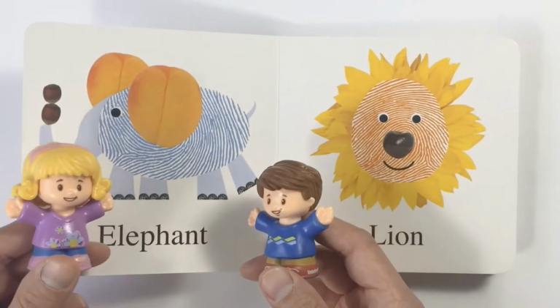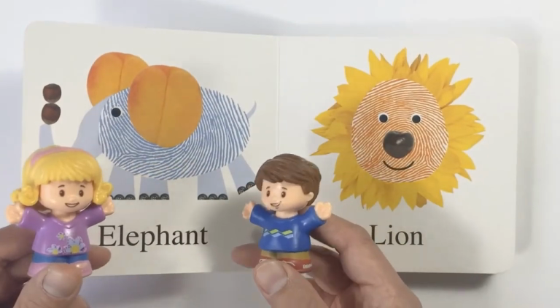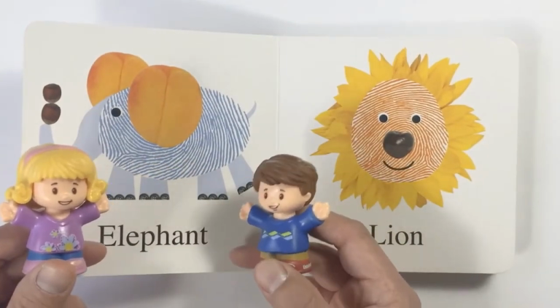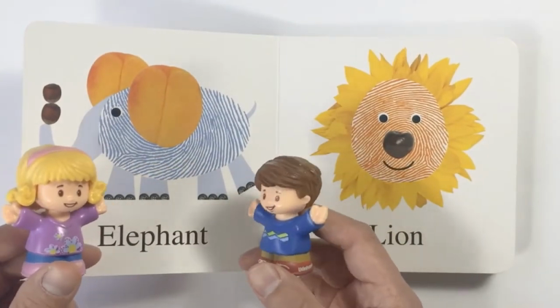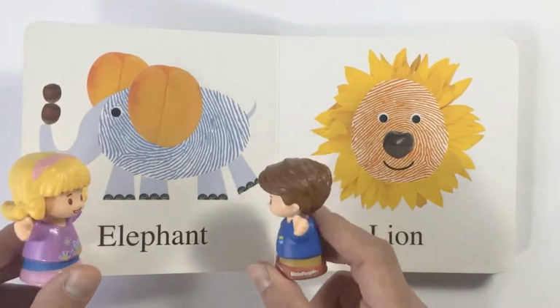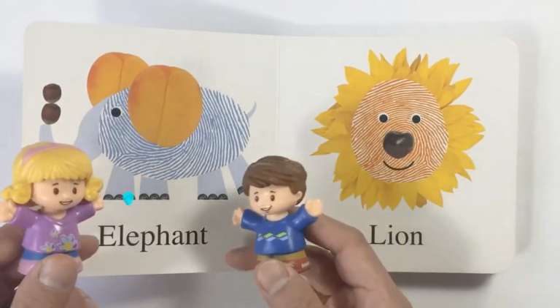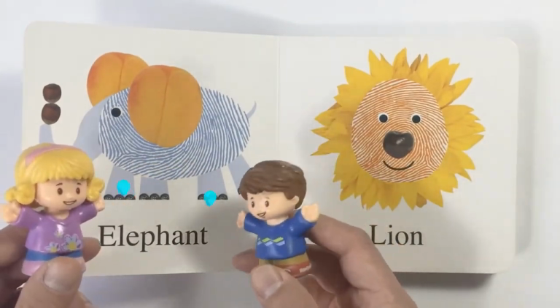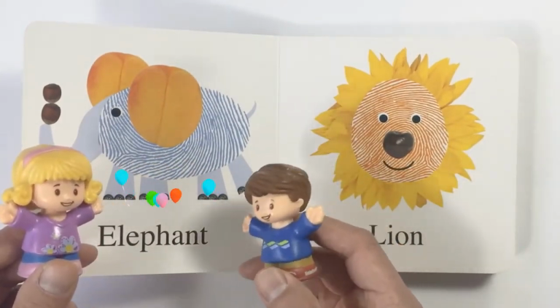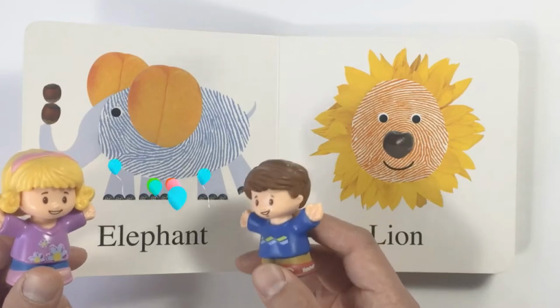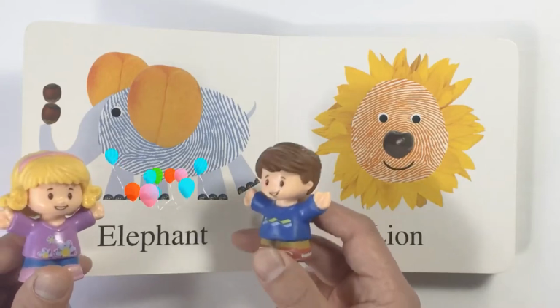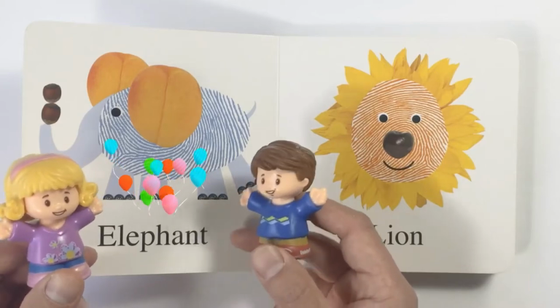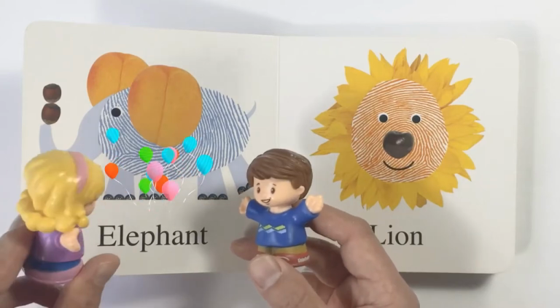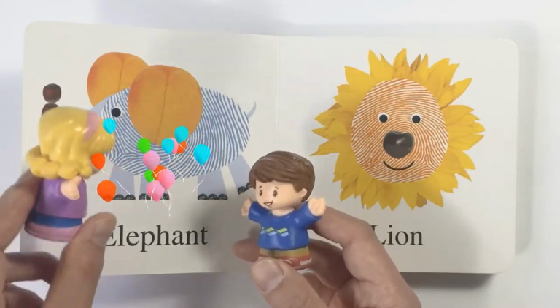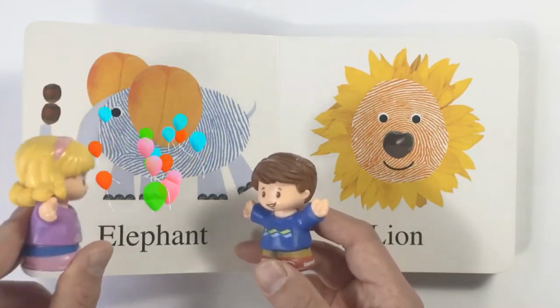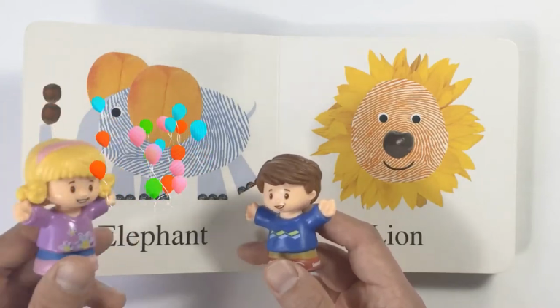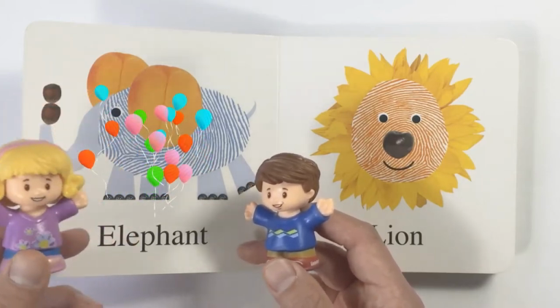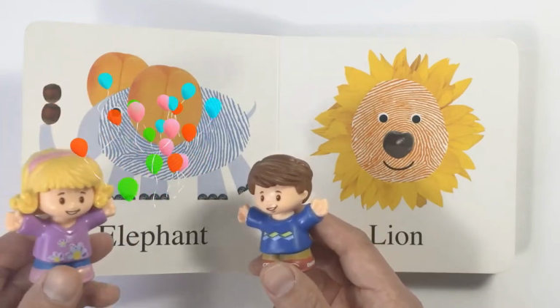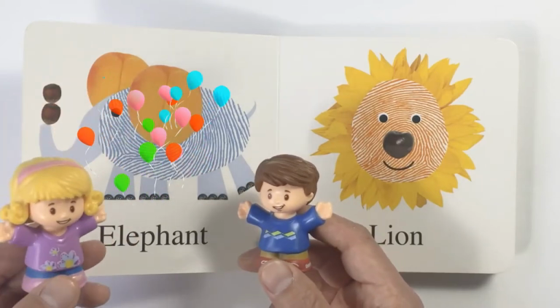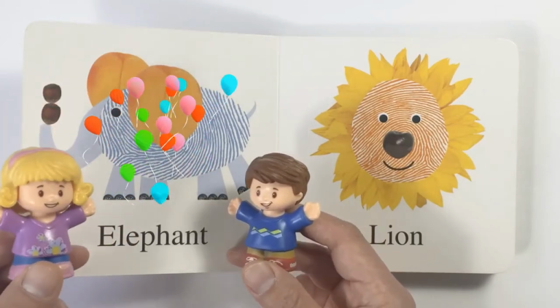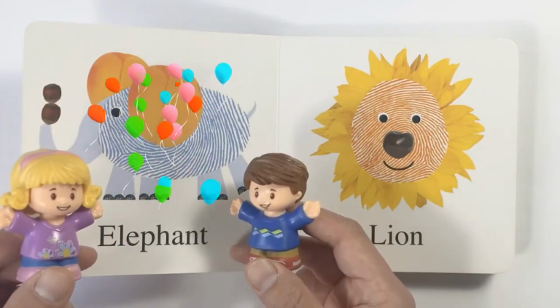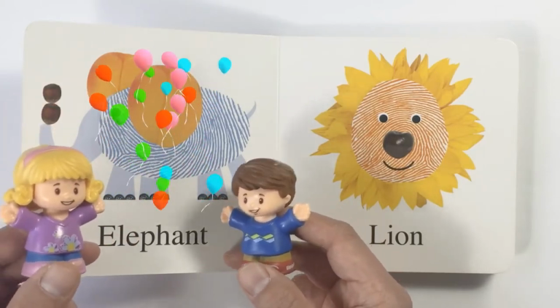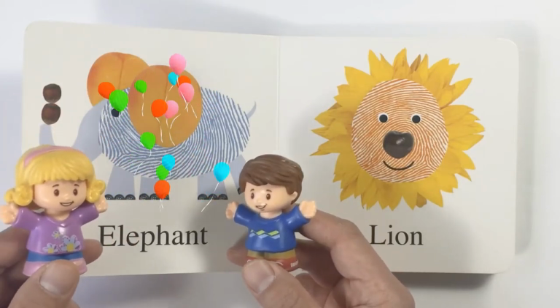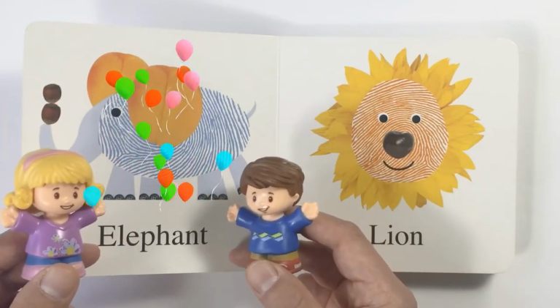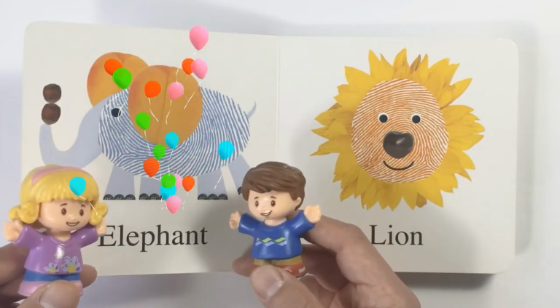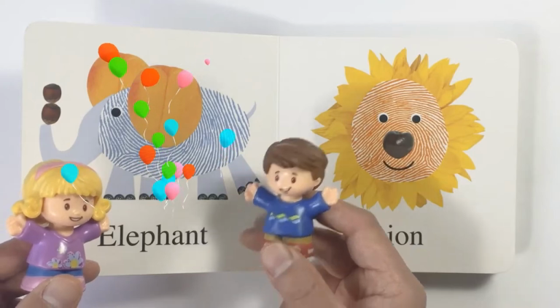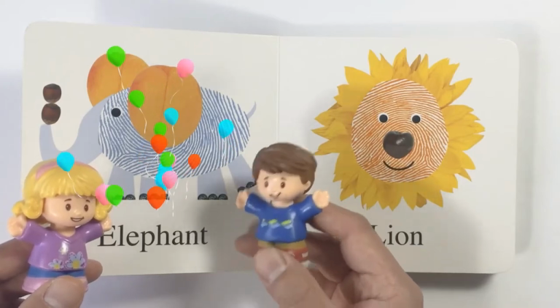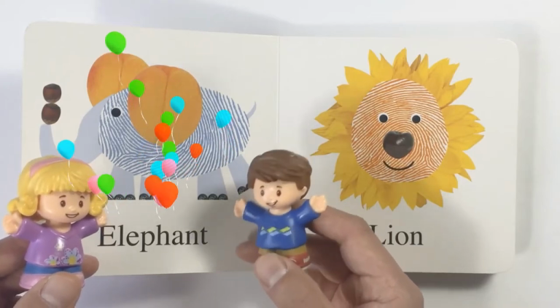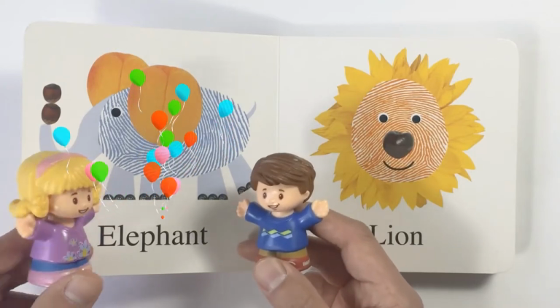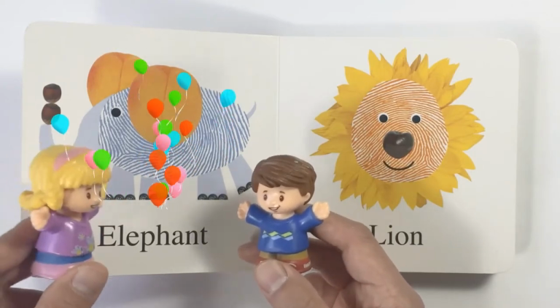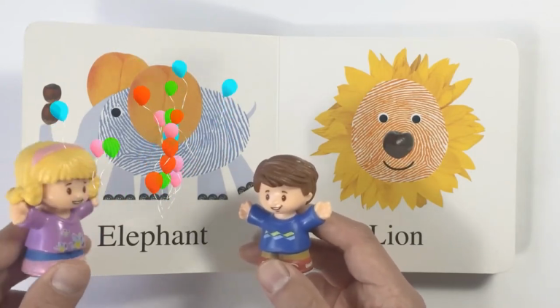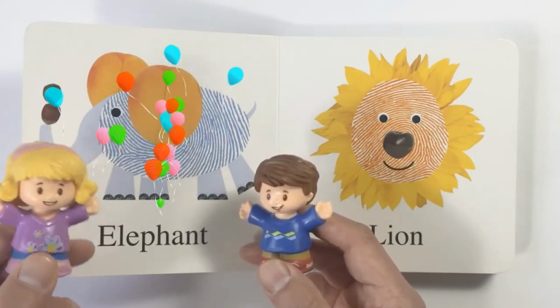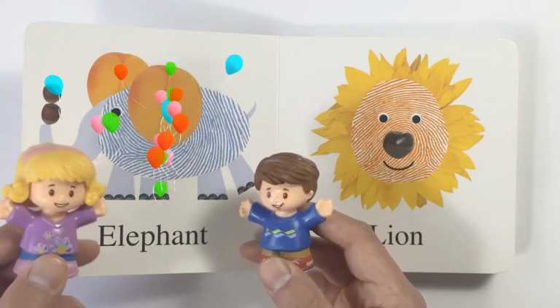Wow, look. This animal has a huge body and a long trunk. It is an elephant. Yes, an elephant.